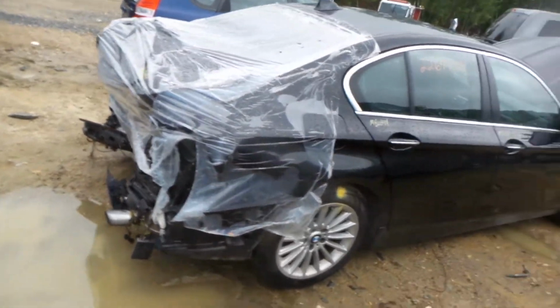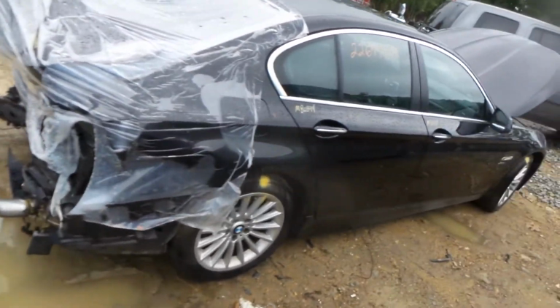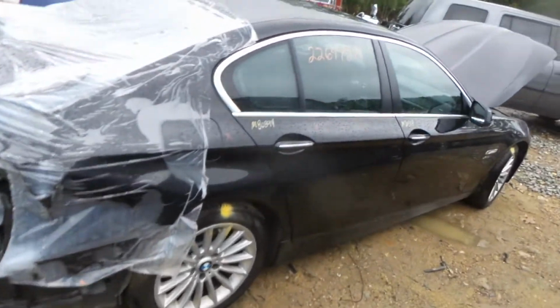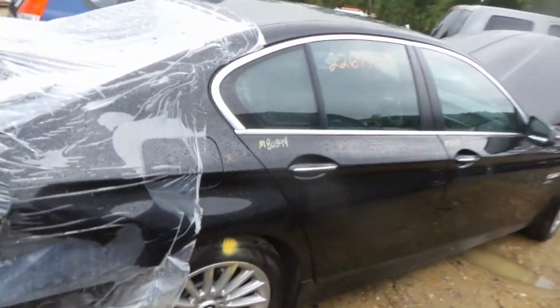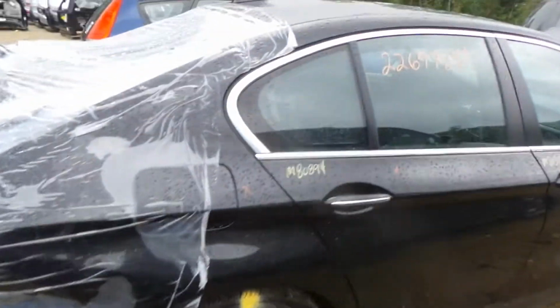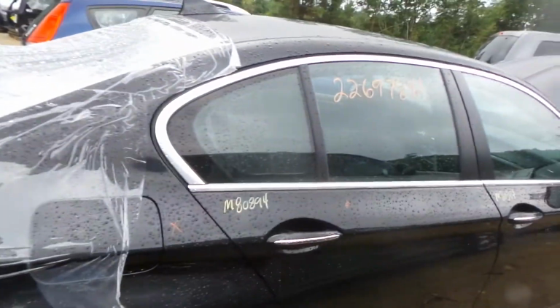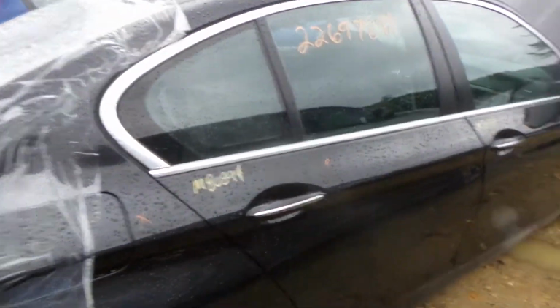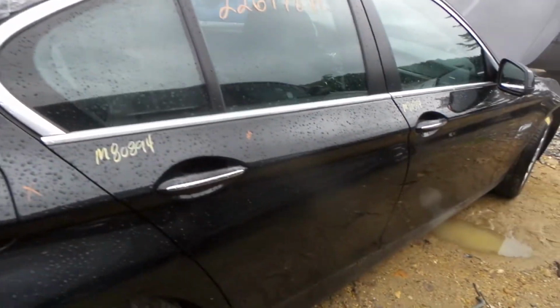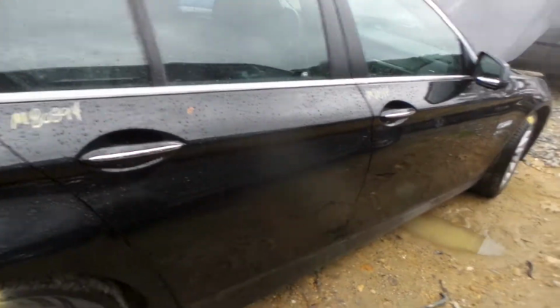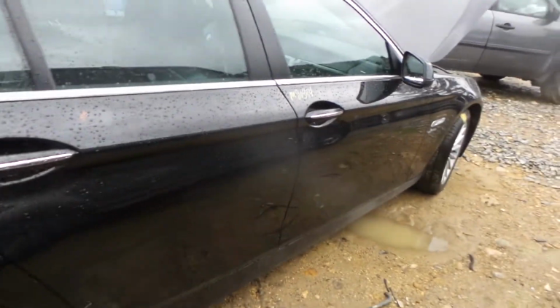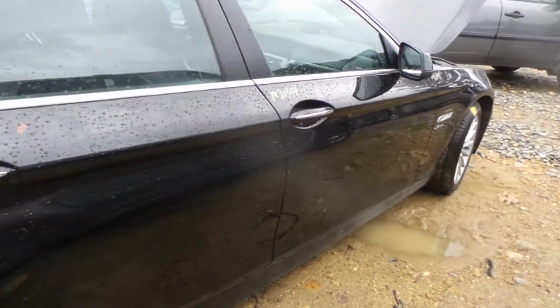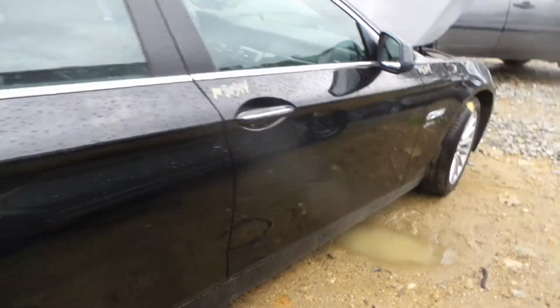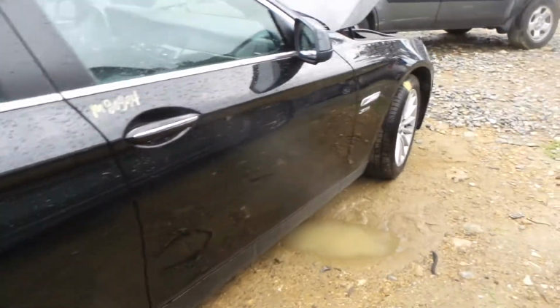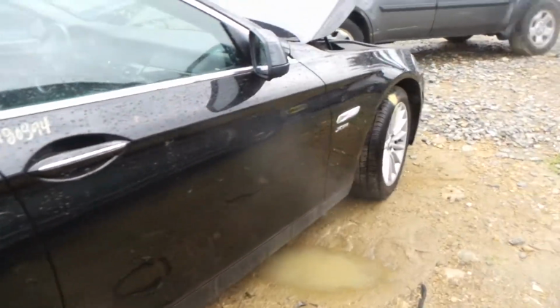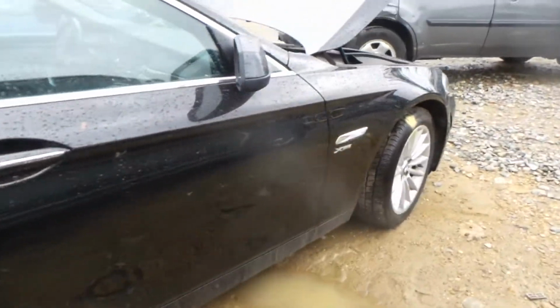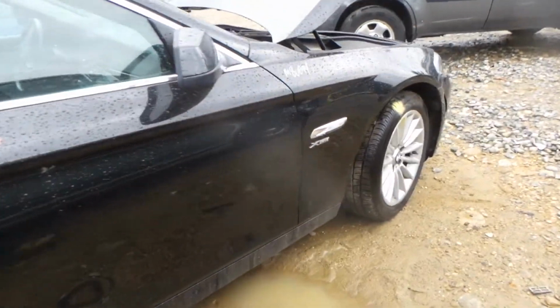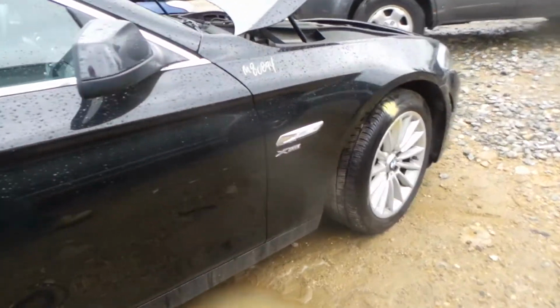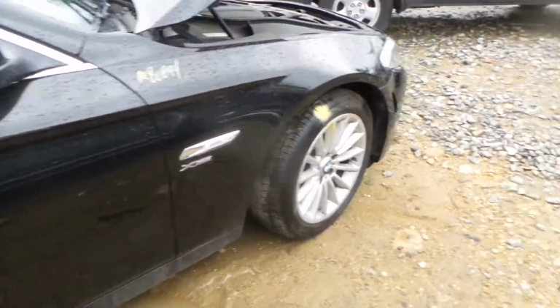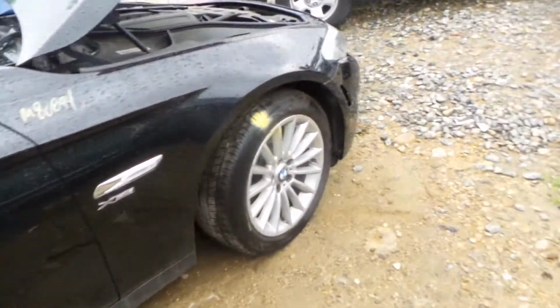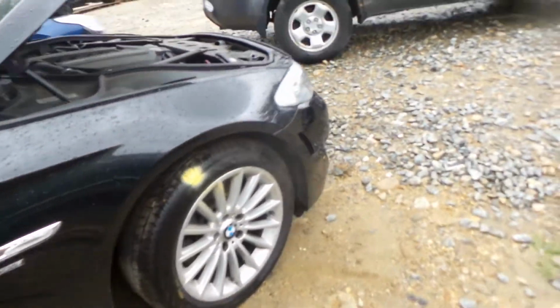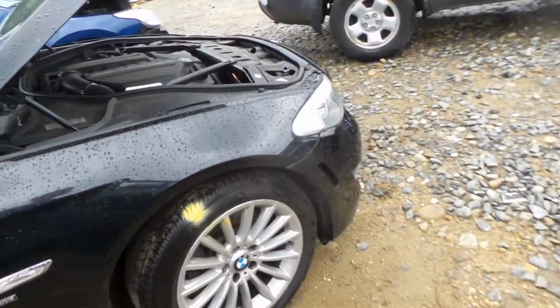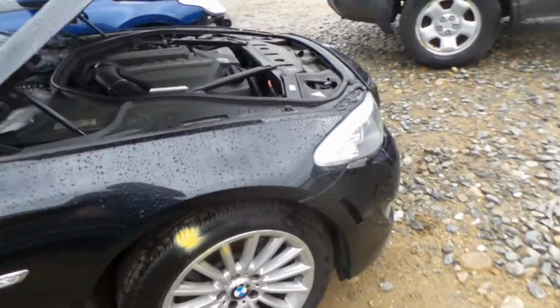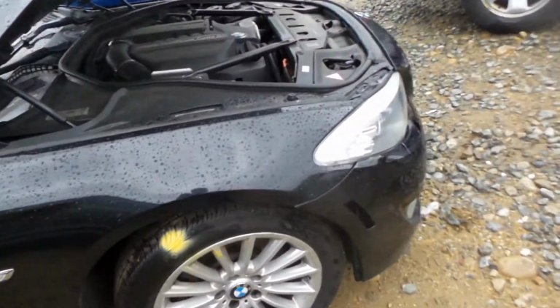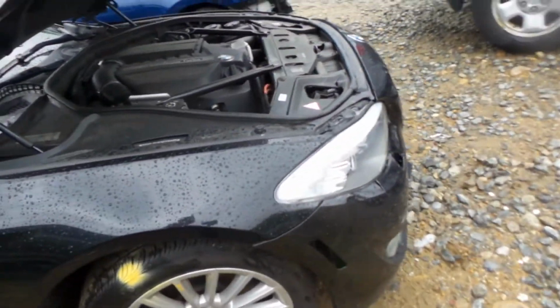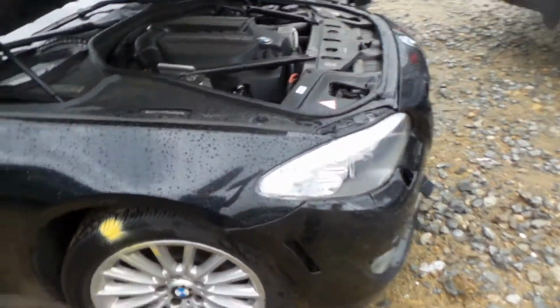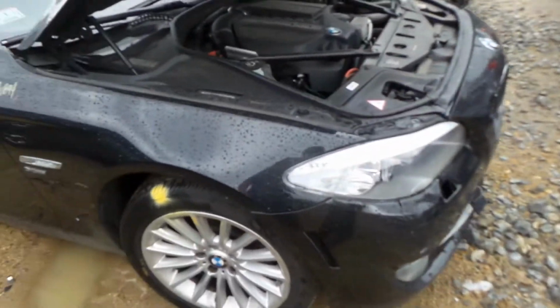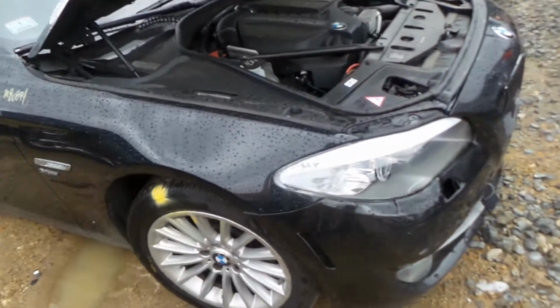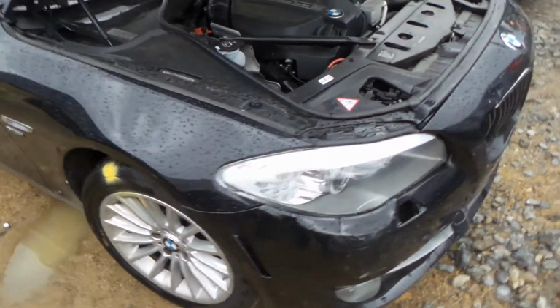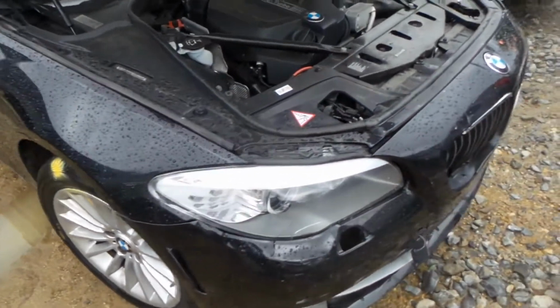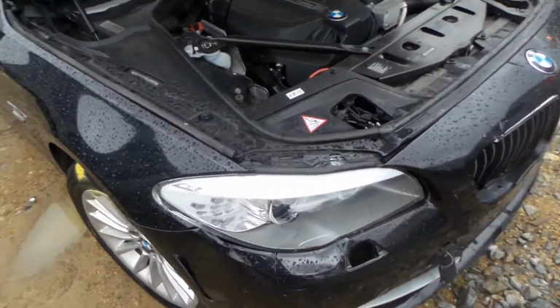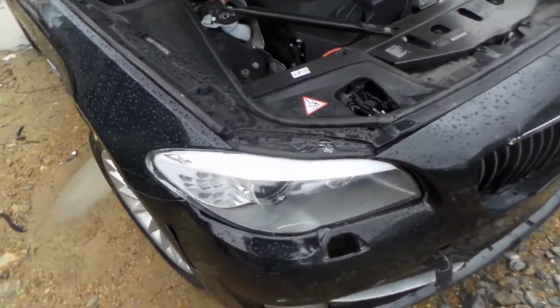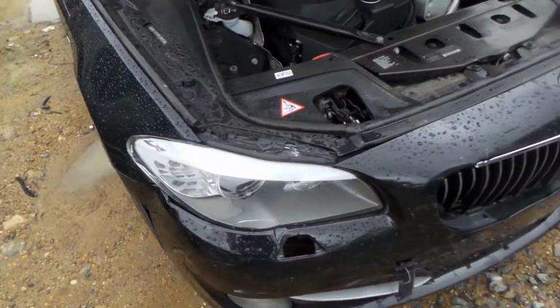Around the other side we have an insurance quality rear door and front door, also a good fender and right front knee. Xenon headlamp that comes complete with the bulb and module.